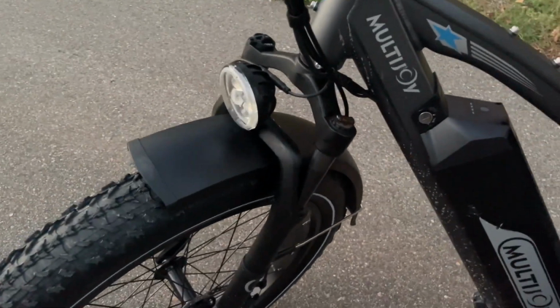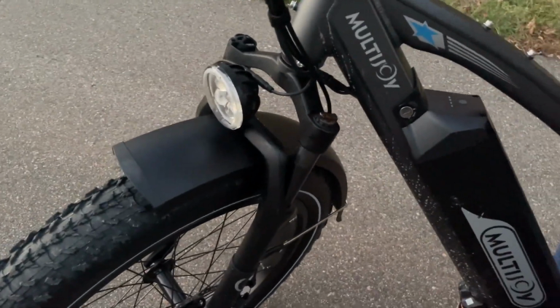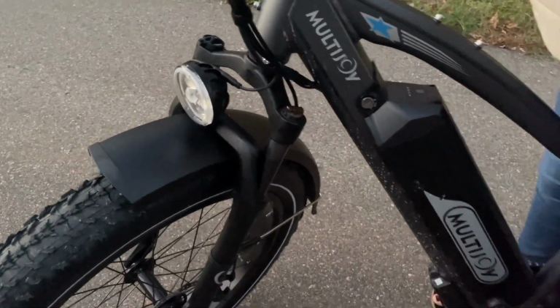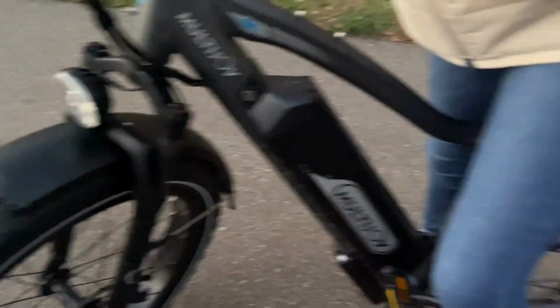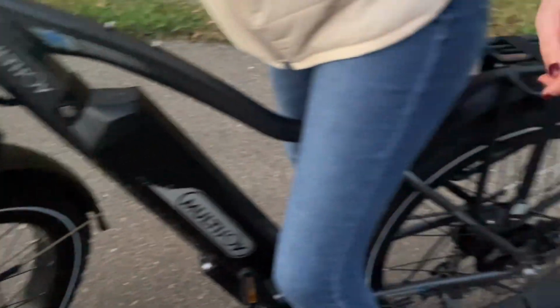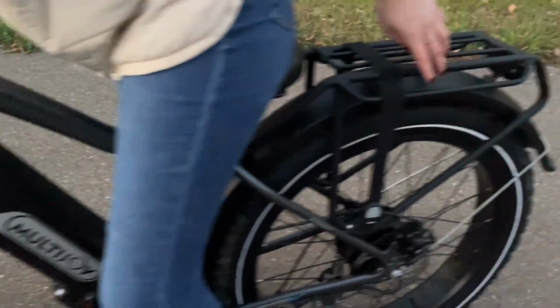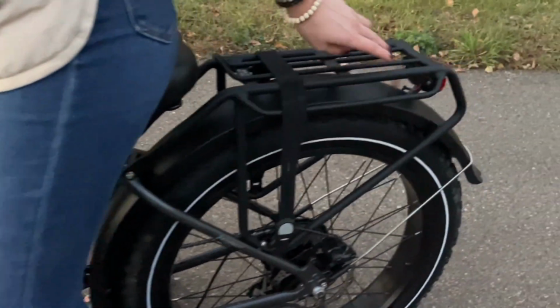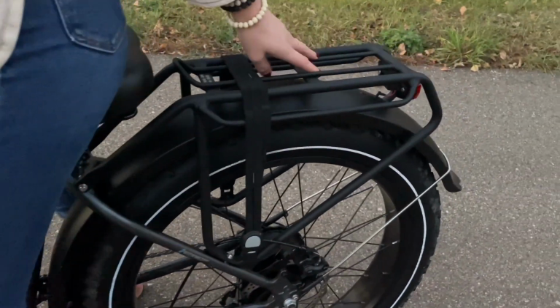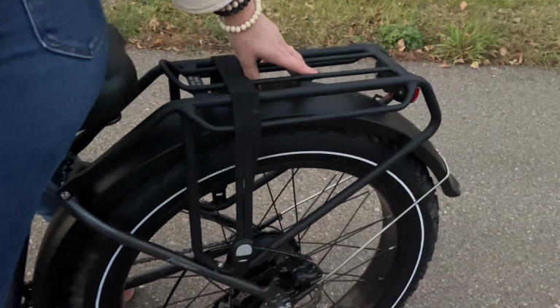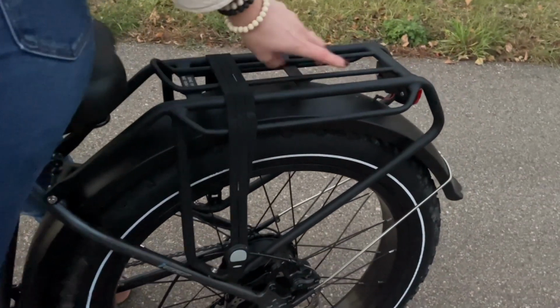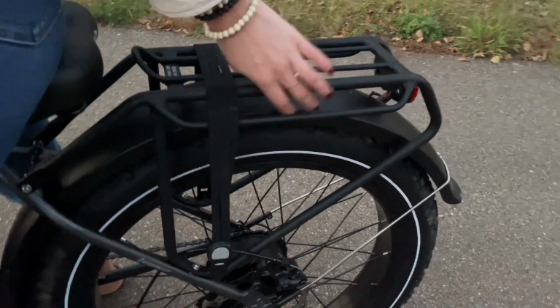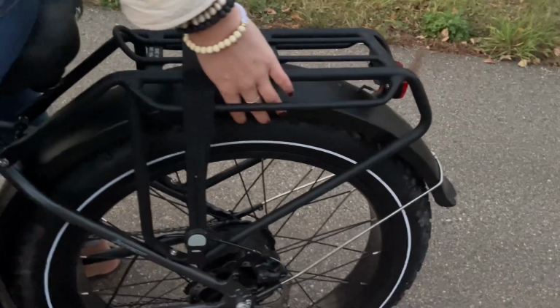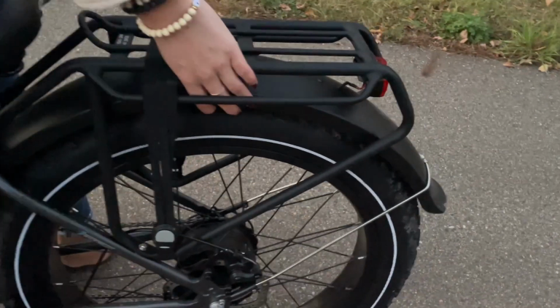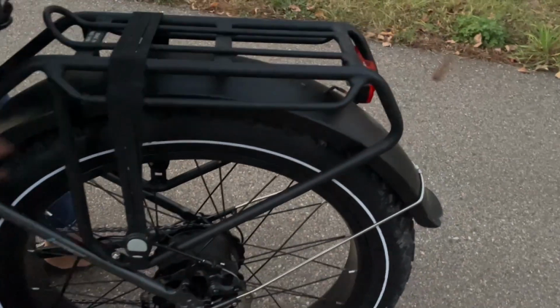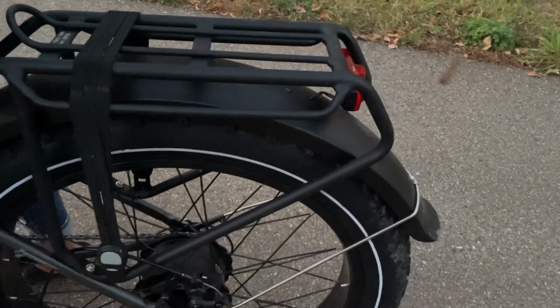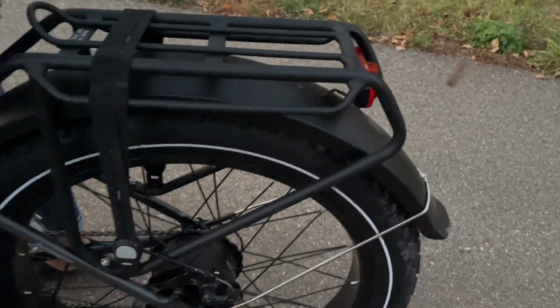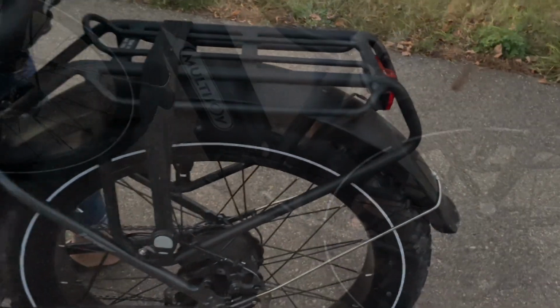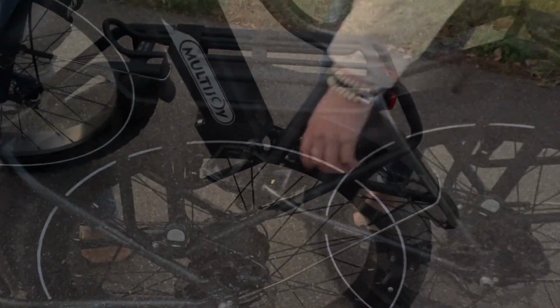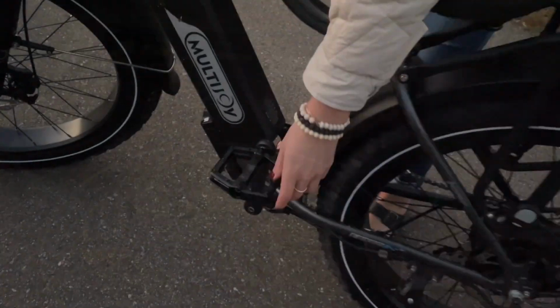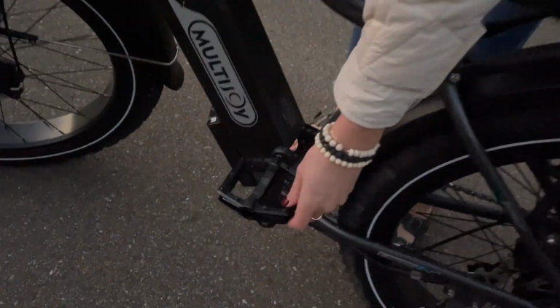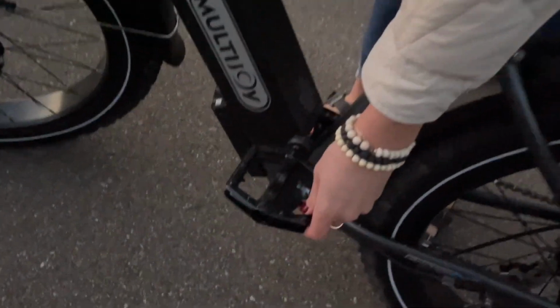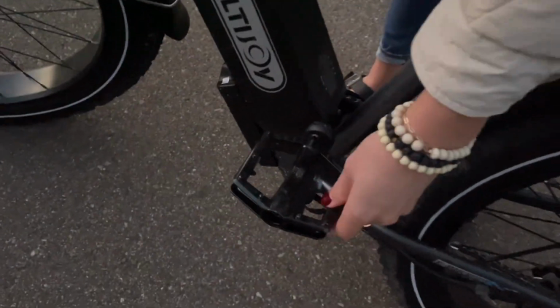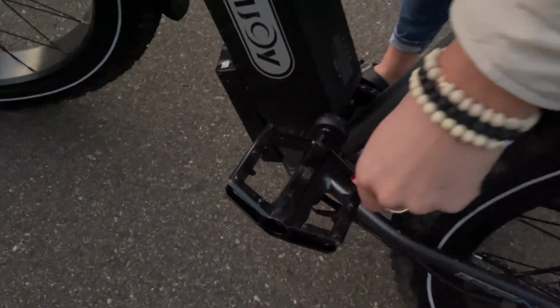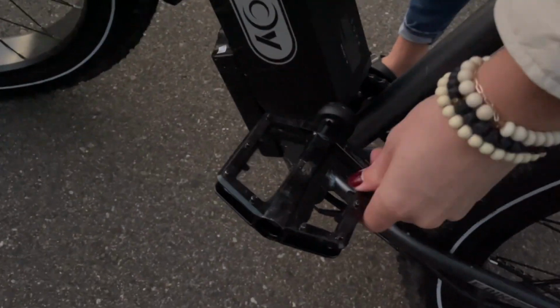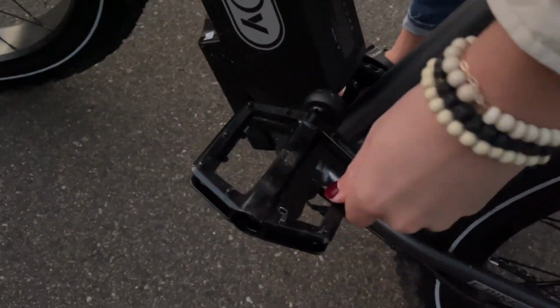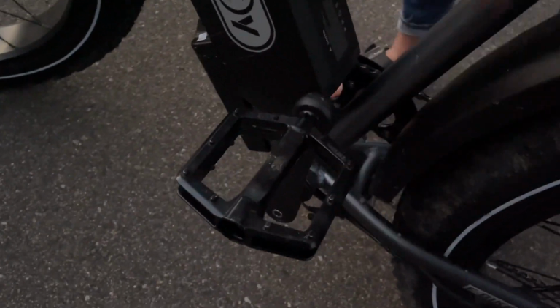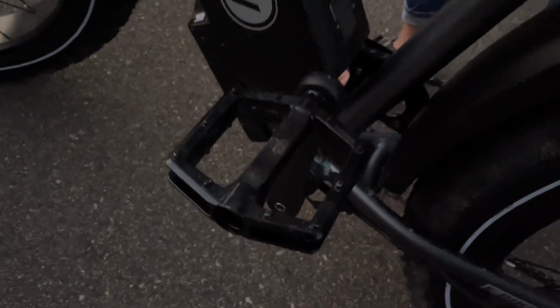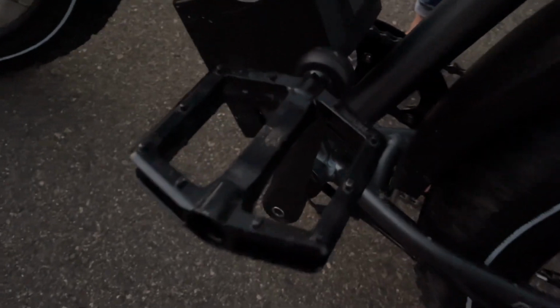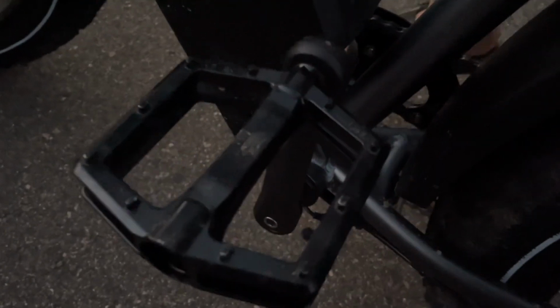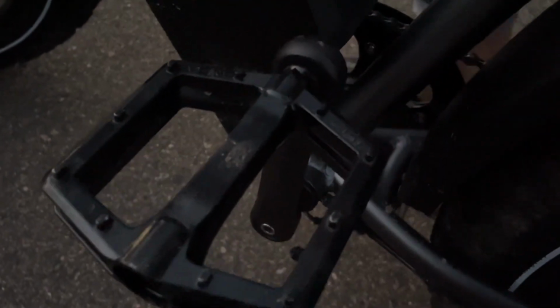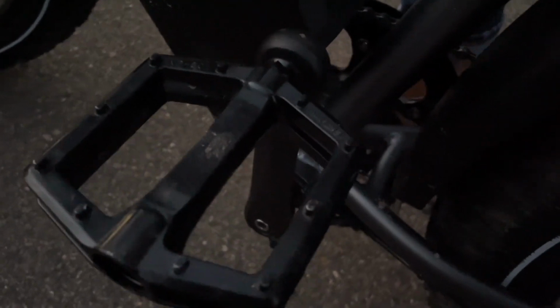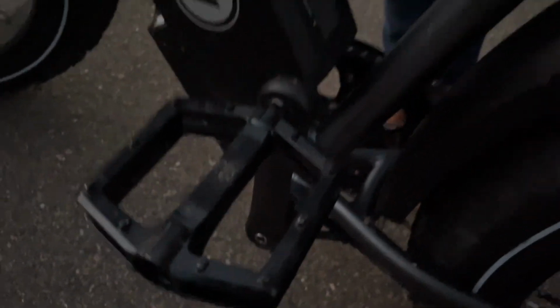It has these nice thick fenders, so if you're on a wet trail or wet road, nothing is spraying up on your clothes — it gets blocked by that. As you can see, these pedals are metal; they have a nice grip to them and they're very strong and sturdy — I can stand on them without worrying.